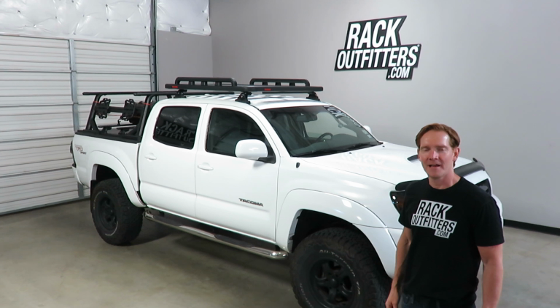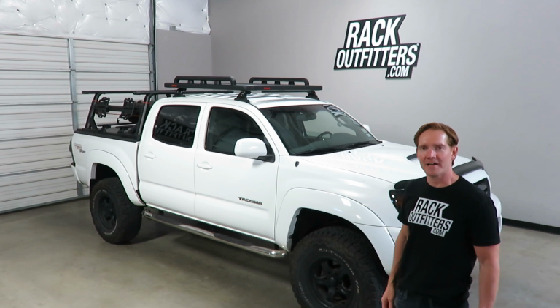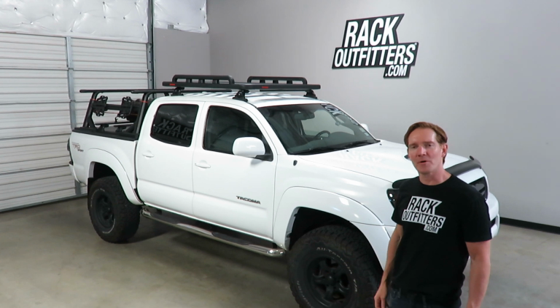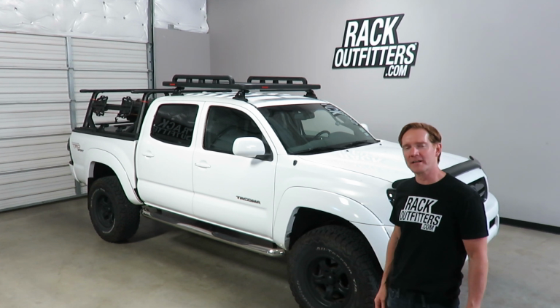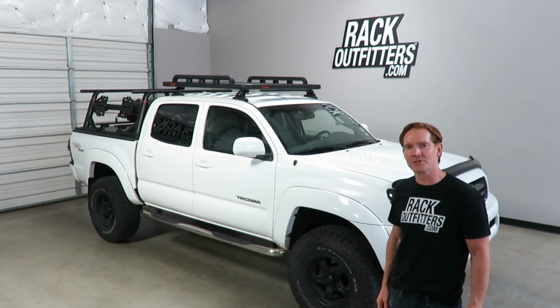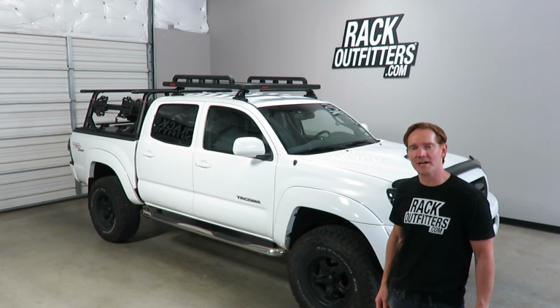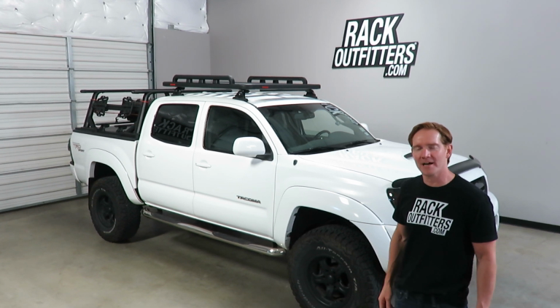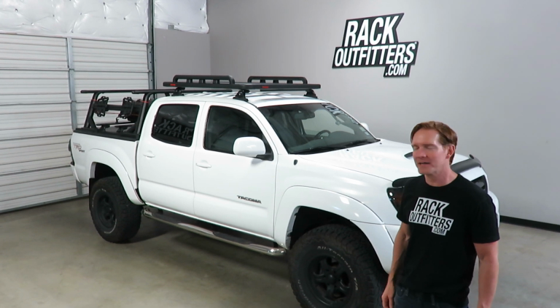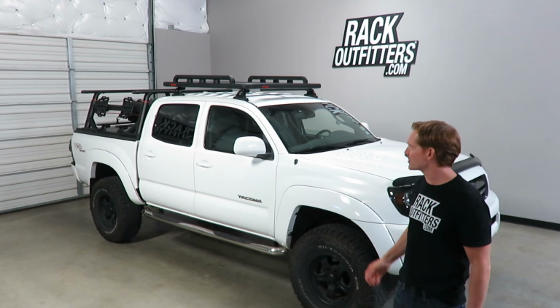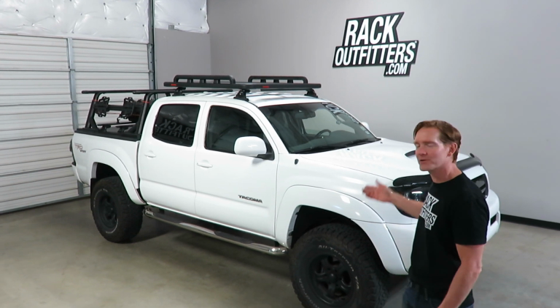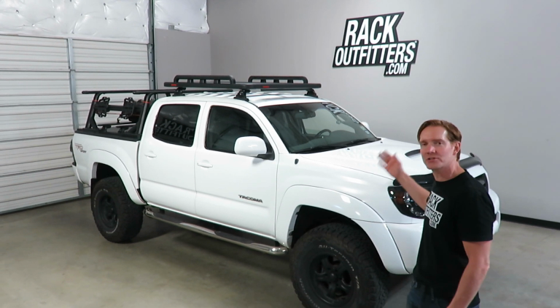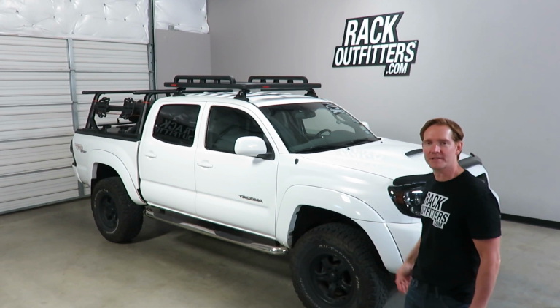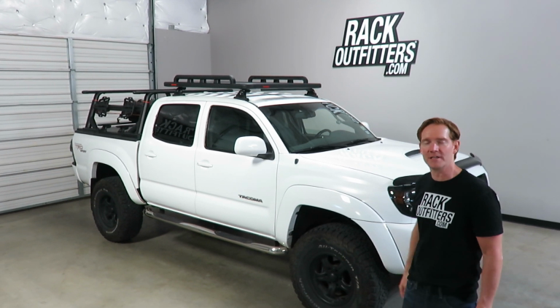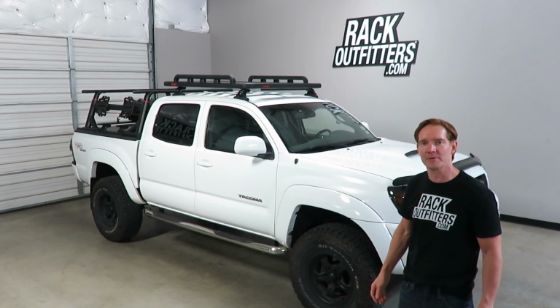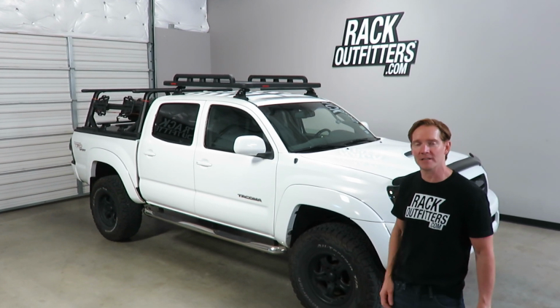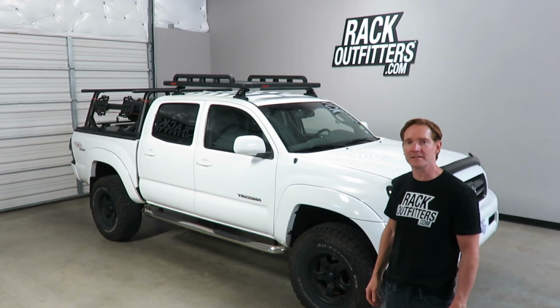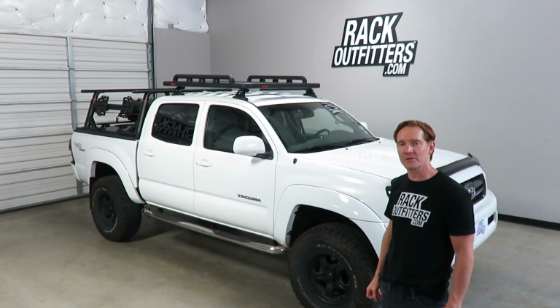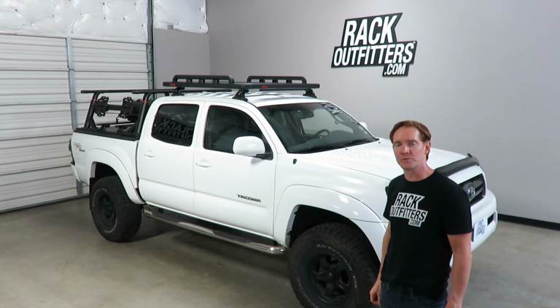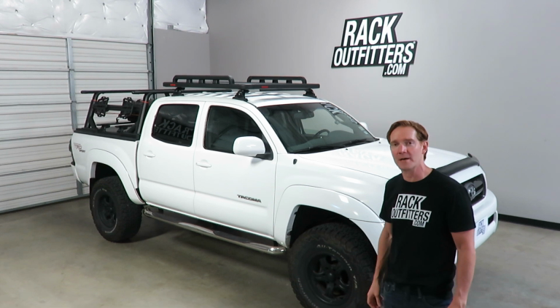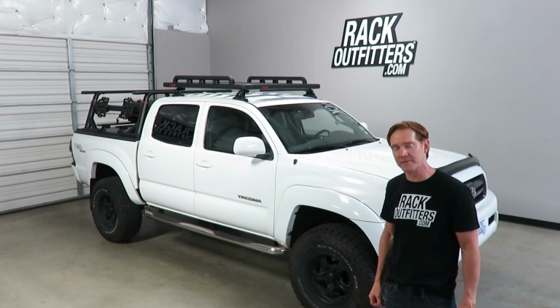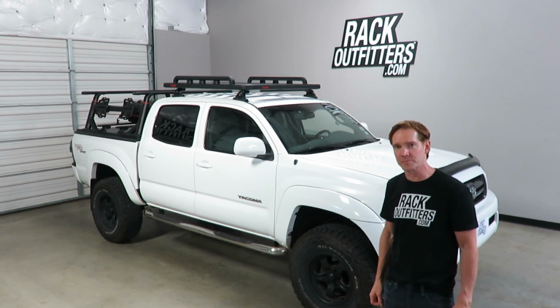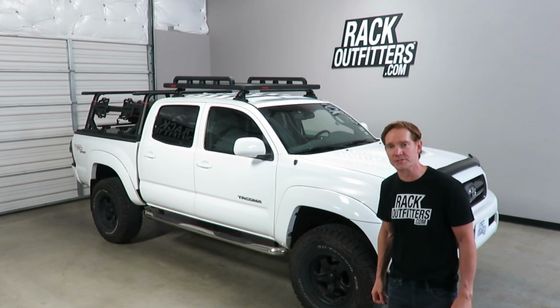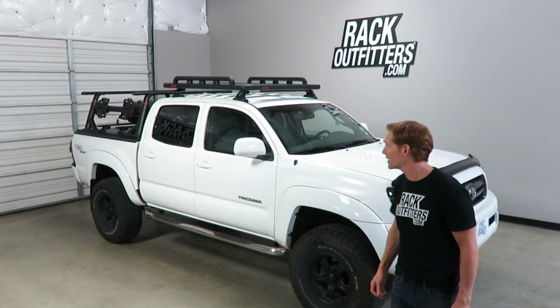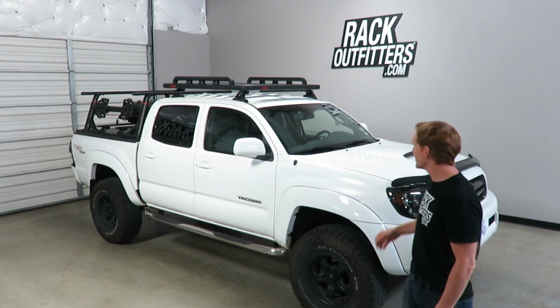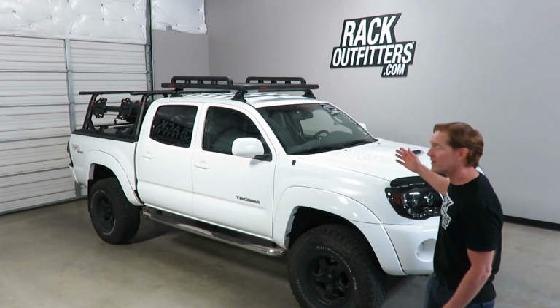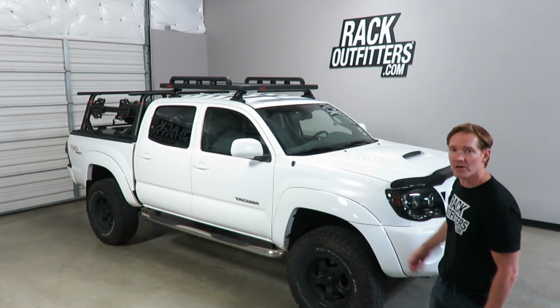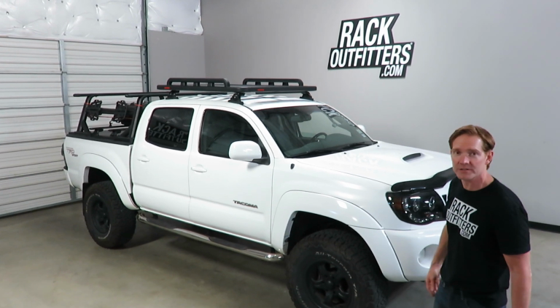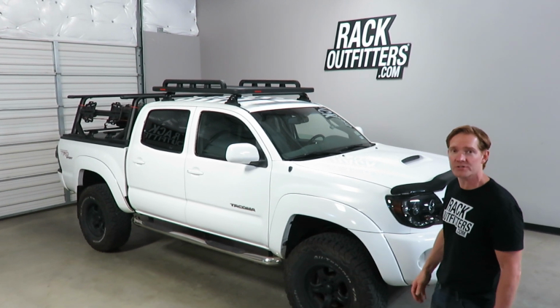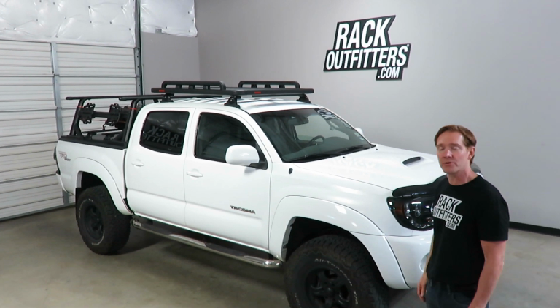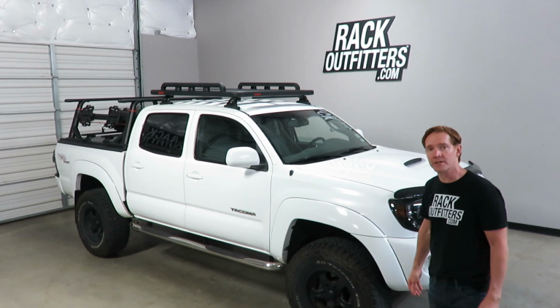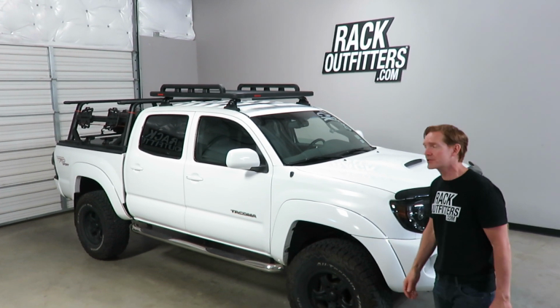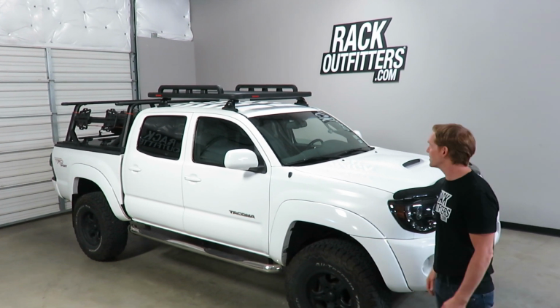Hi, I'm Paul with RackOutfitters.com and this is our first look at the Yakima Lock and Load Rooftop Platform System, here installed onto this Toyota Tacoma.